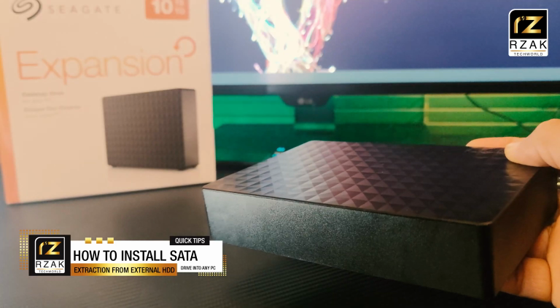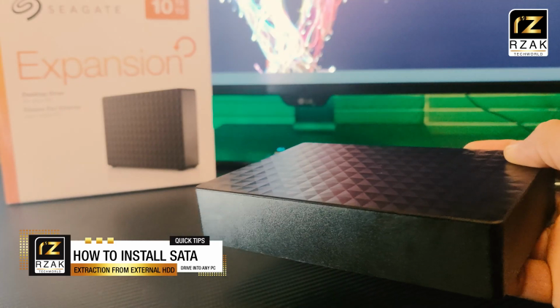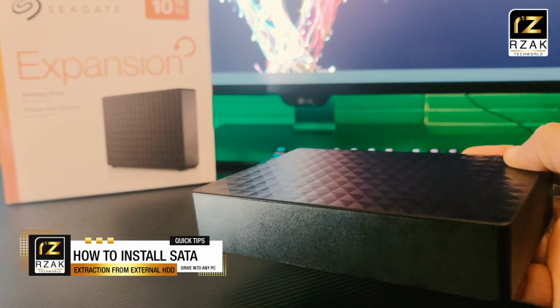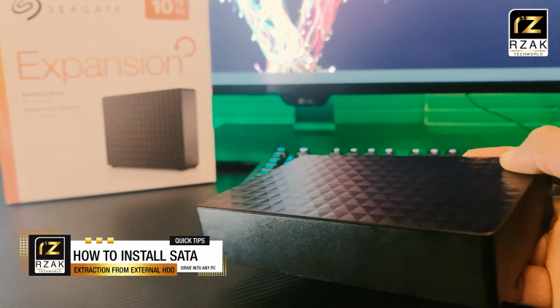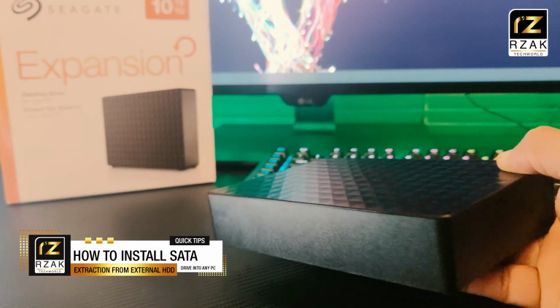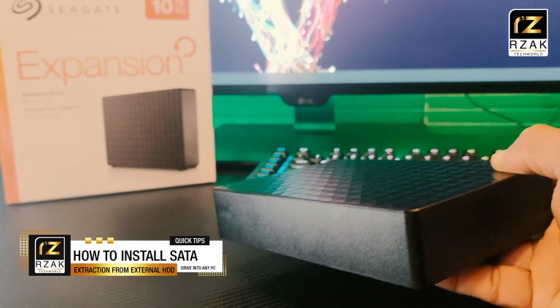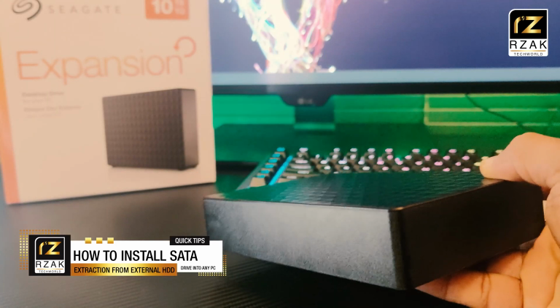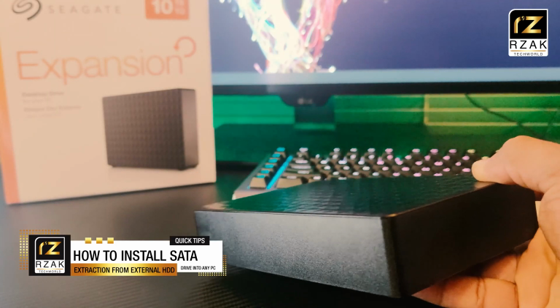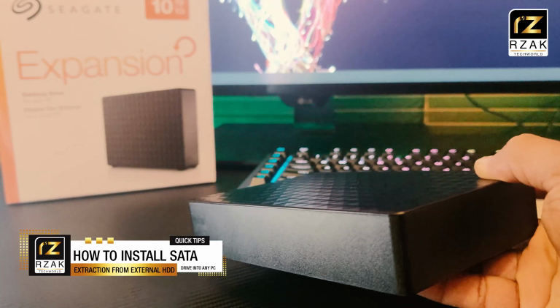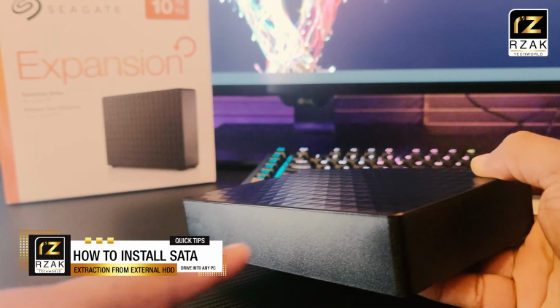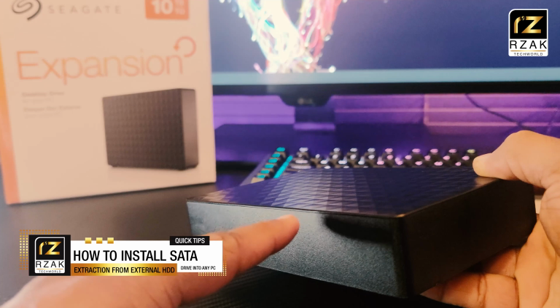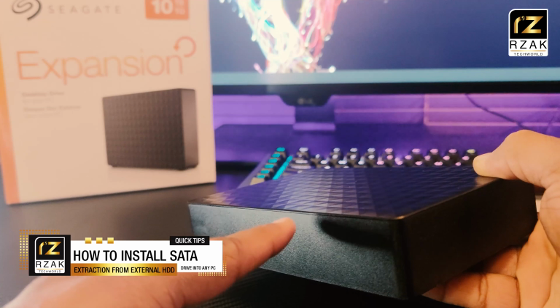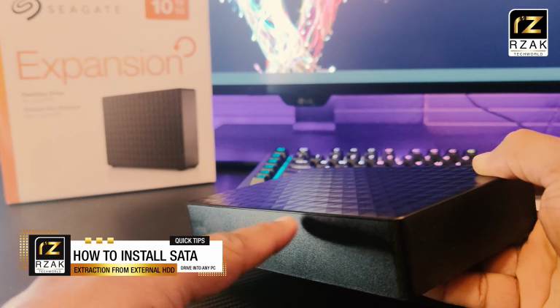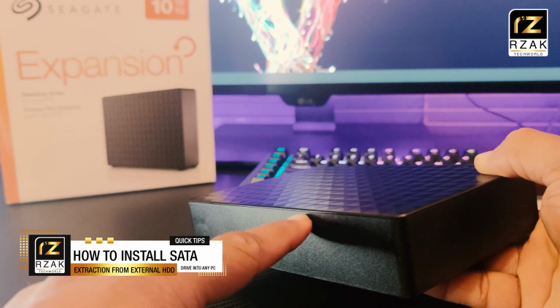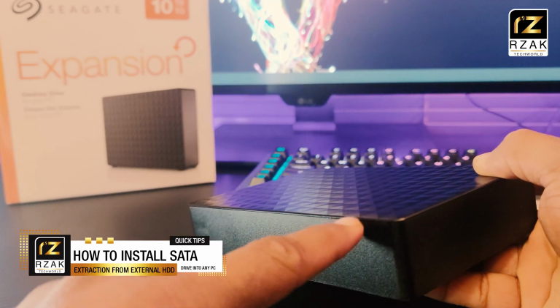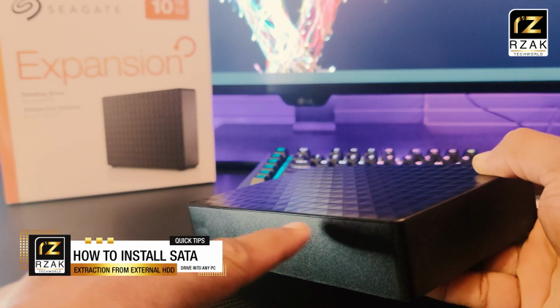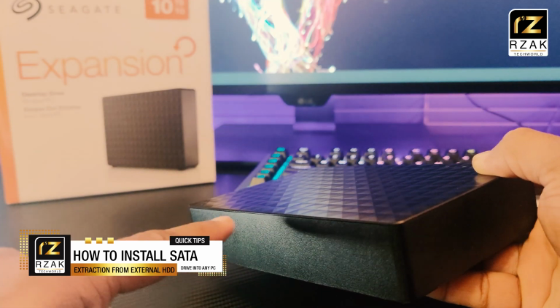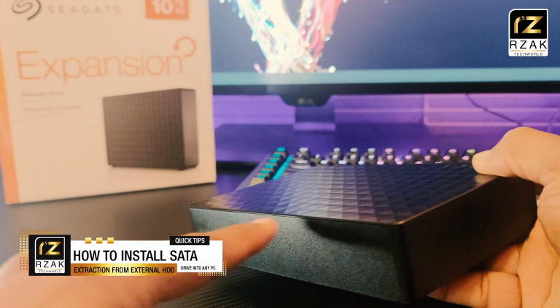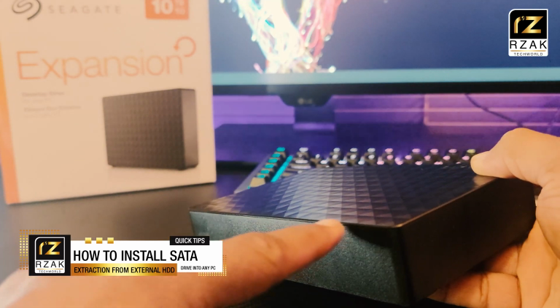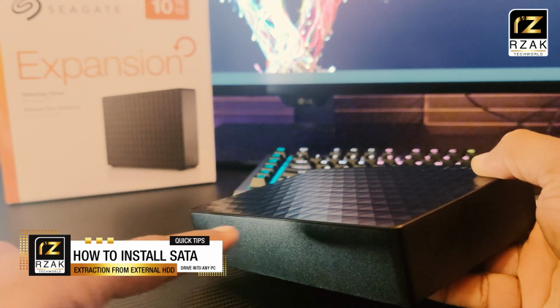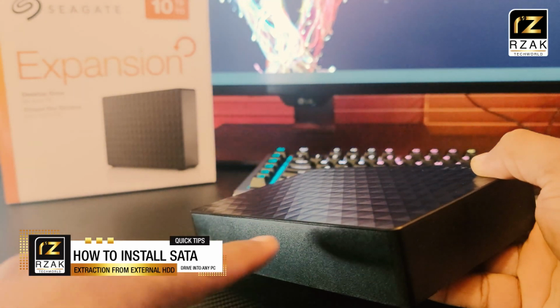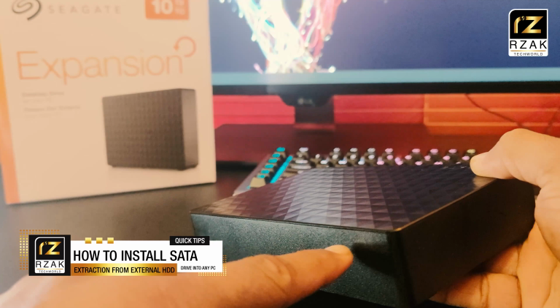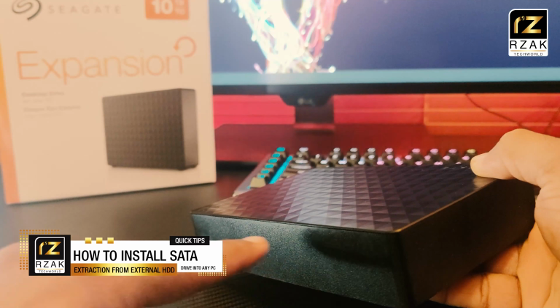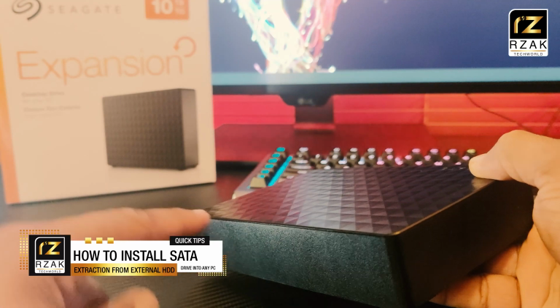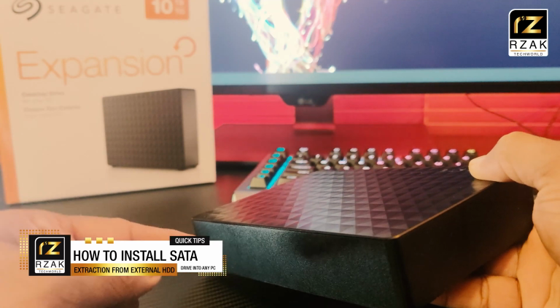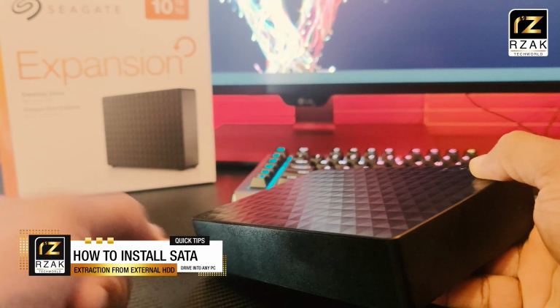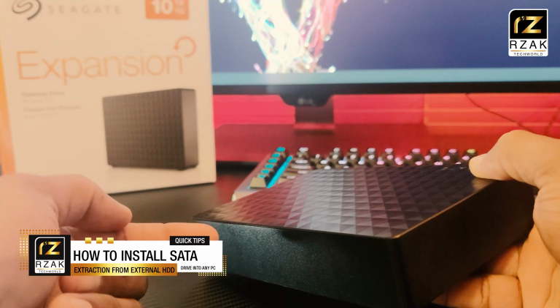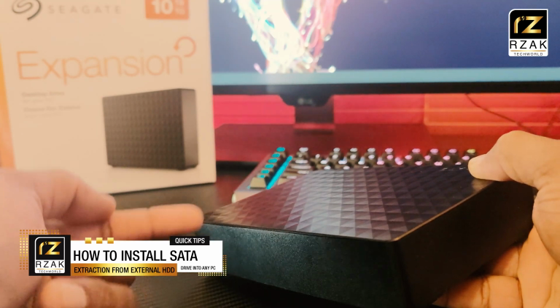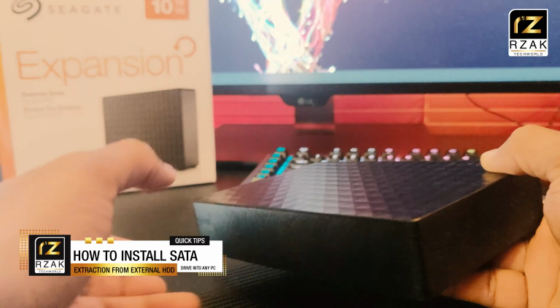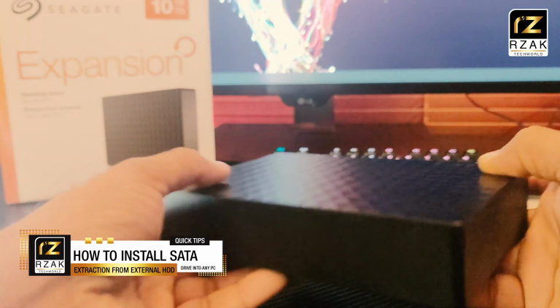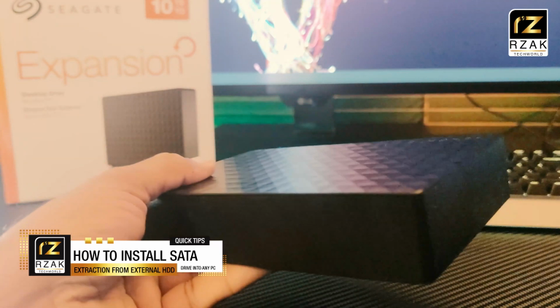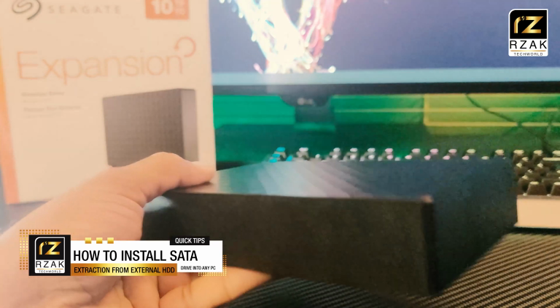I suggest not to get a 5400 RPM drive because it would be really slow. It's a simple process to extract the hard drive from the expansion drive. Just follow the instructions I have shown in this video. This trick works on almost all external hard drives.